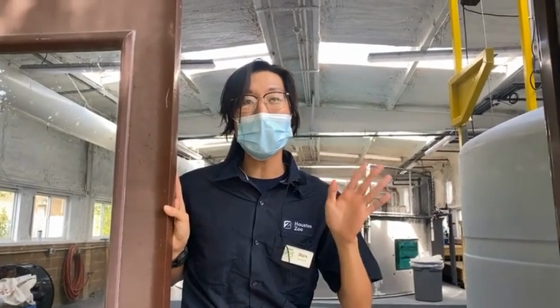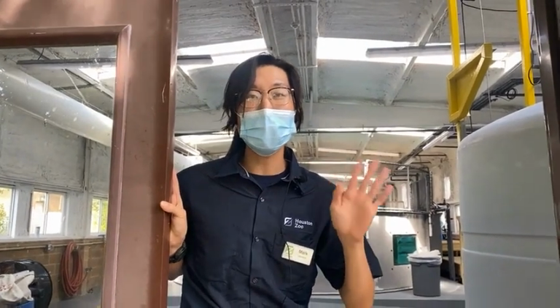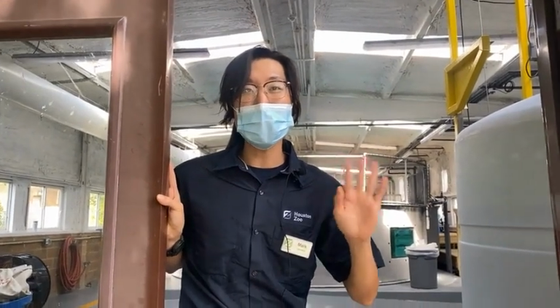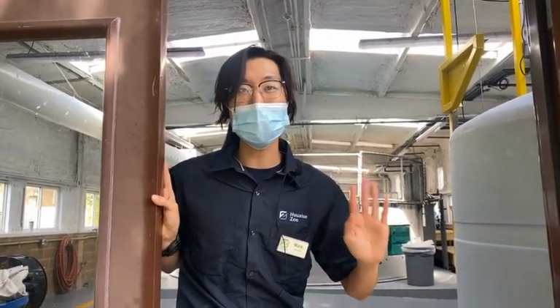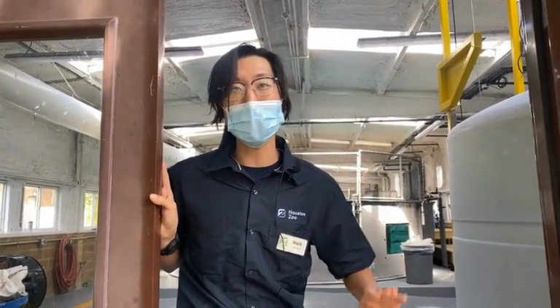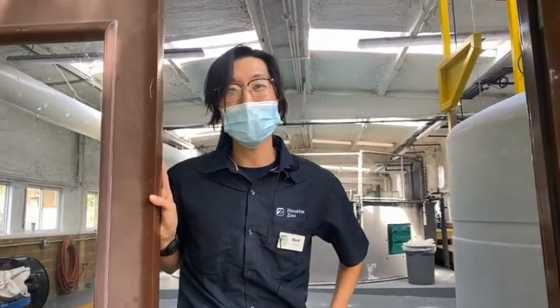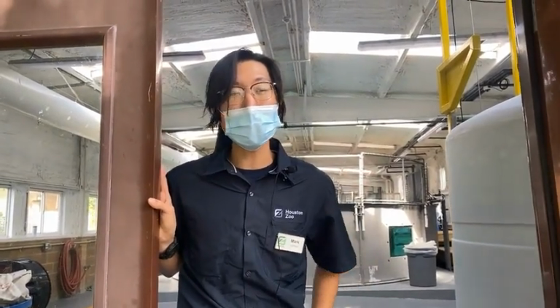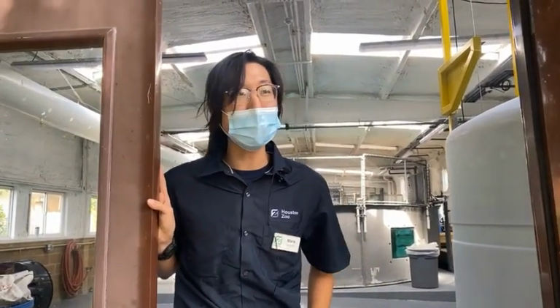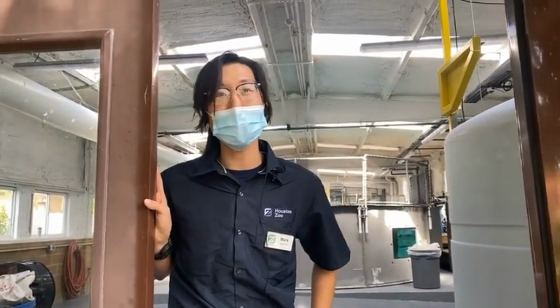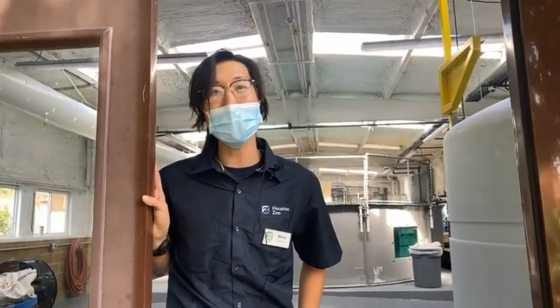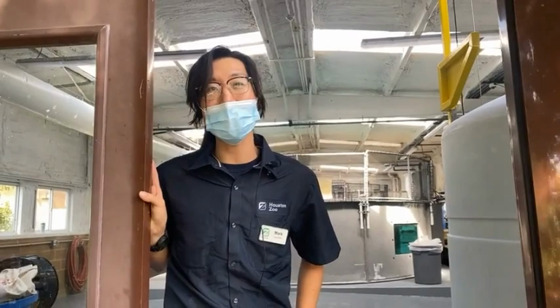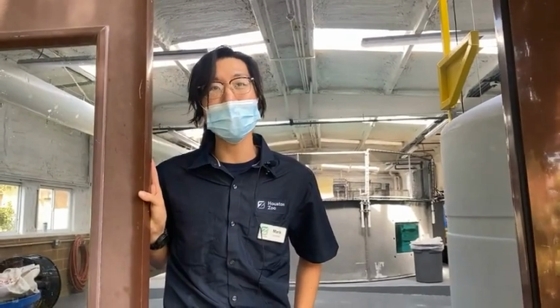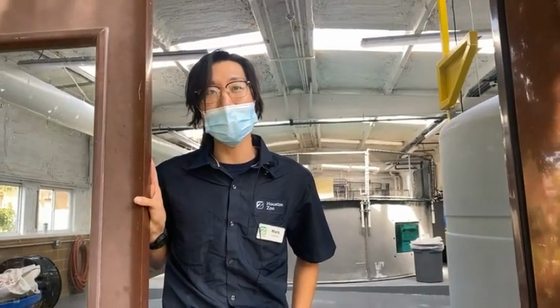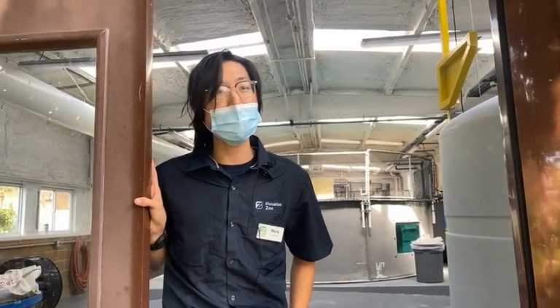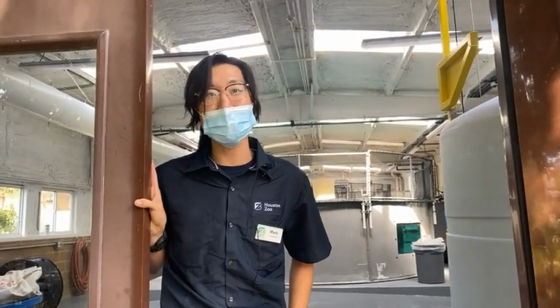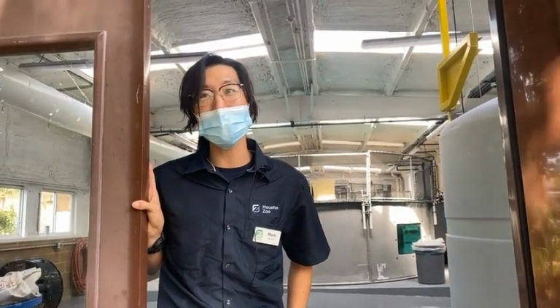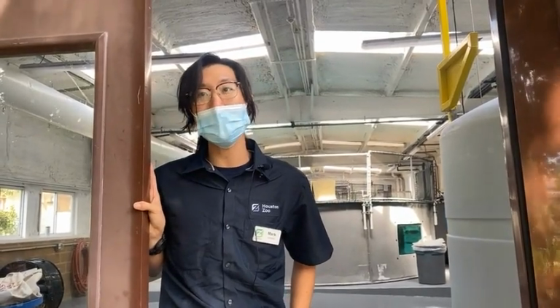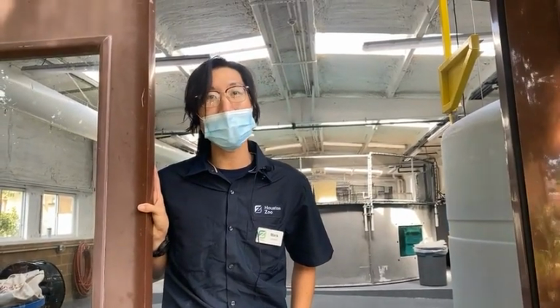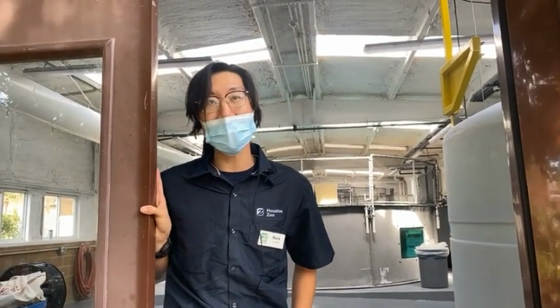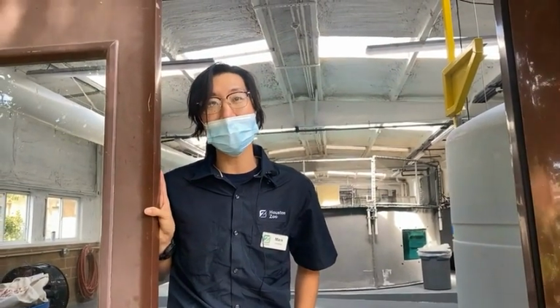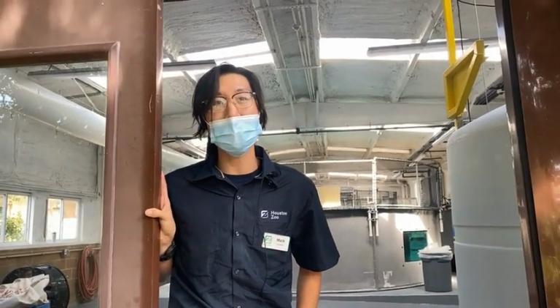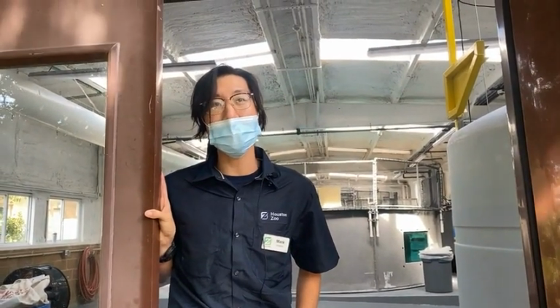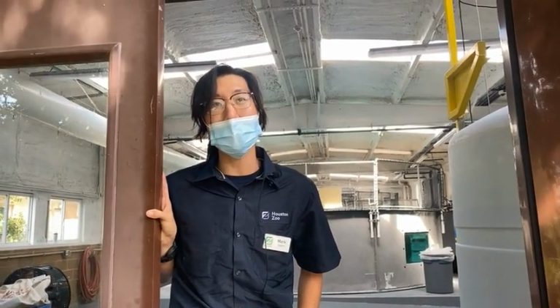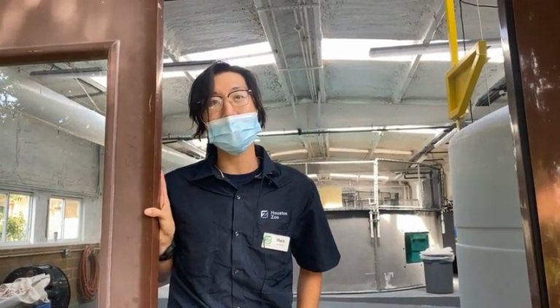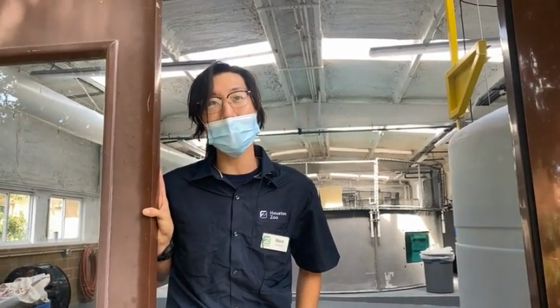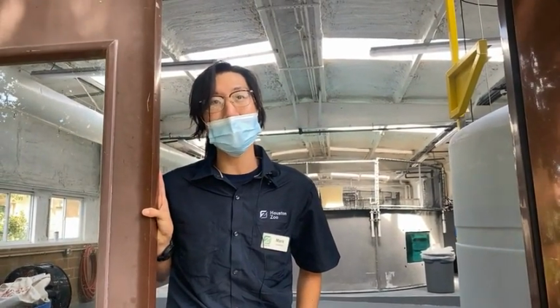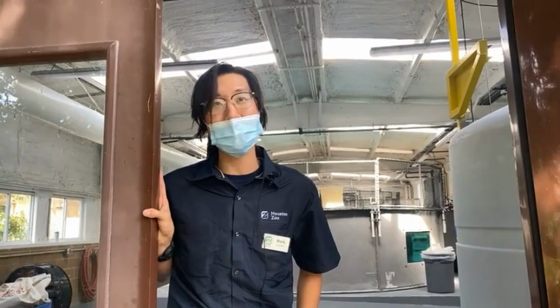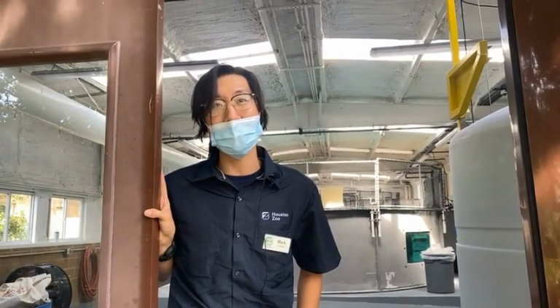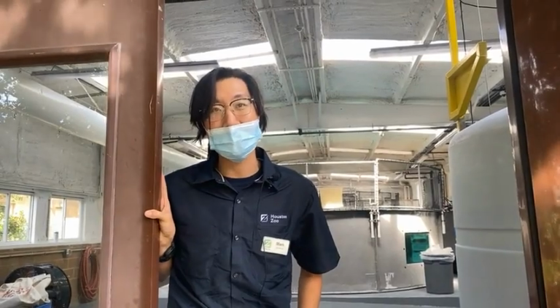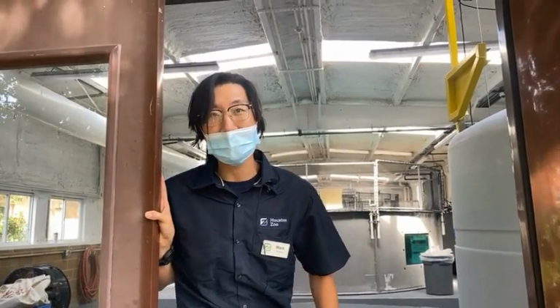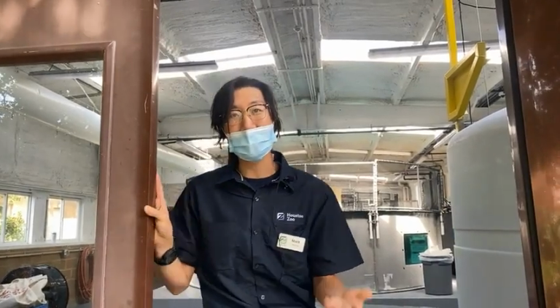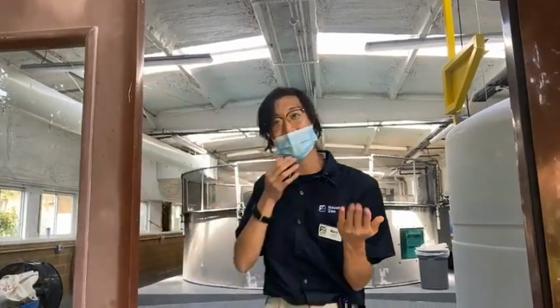Hi everyone, thanks for tuning in. Right now we're in the Aquarium Care and Quarantine Center here at the Houston Zoo, where we're keeping the animals that are going to go into our Galapagos exhibit opening up next fall. So come on in.